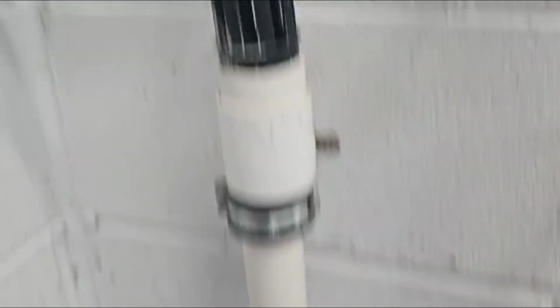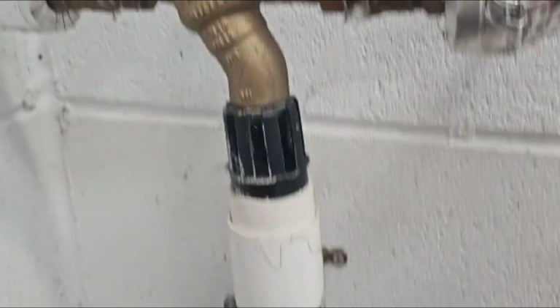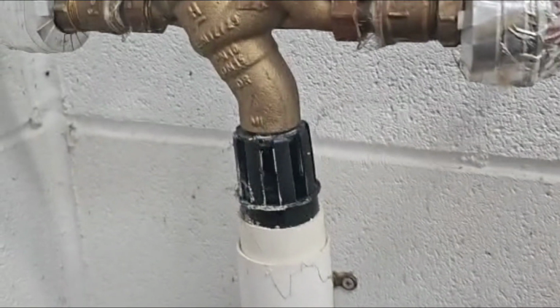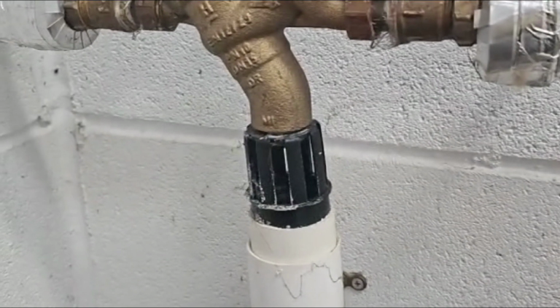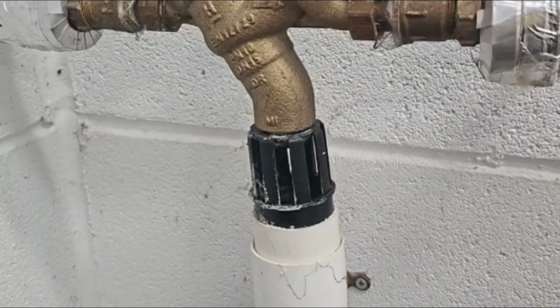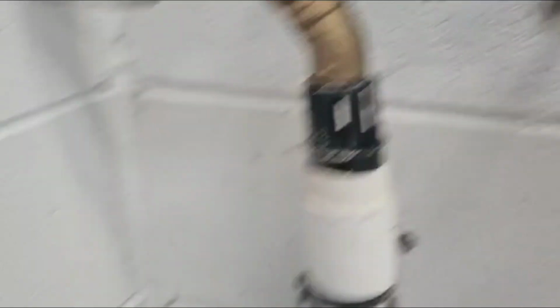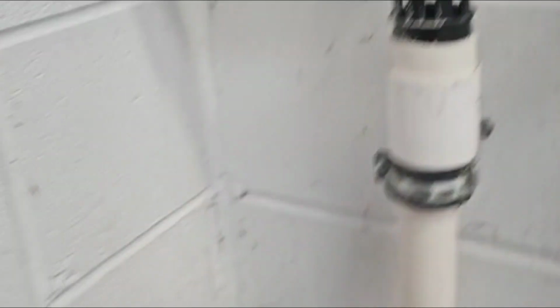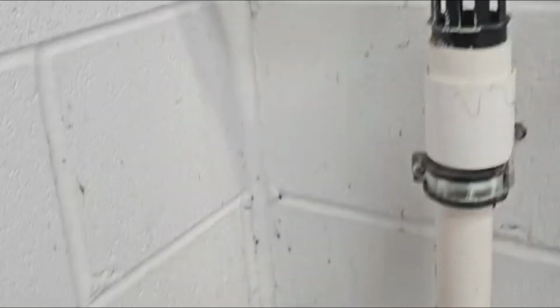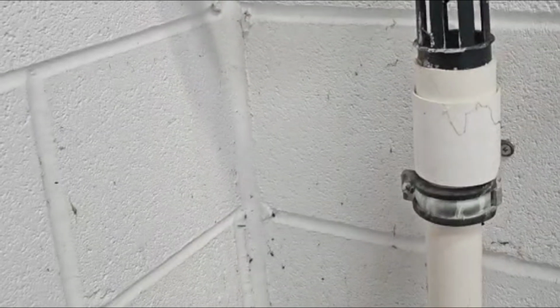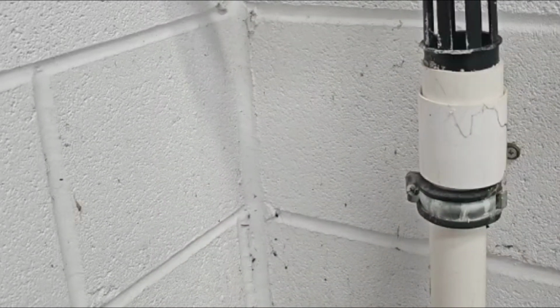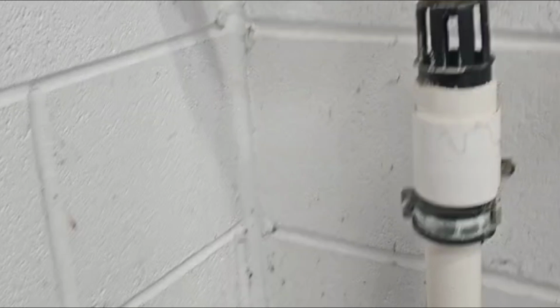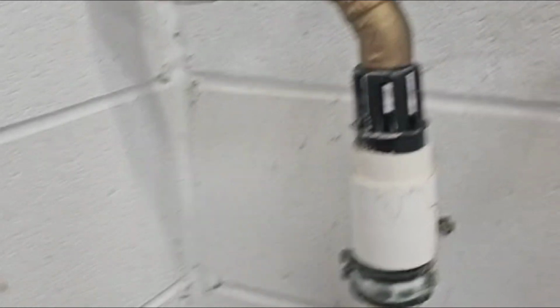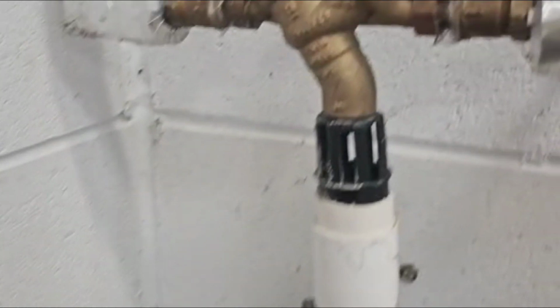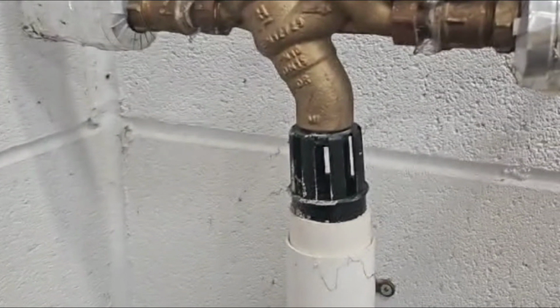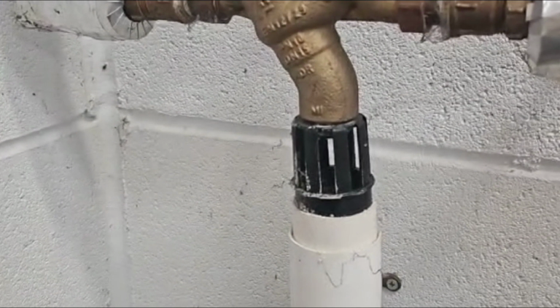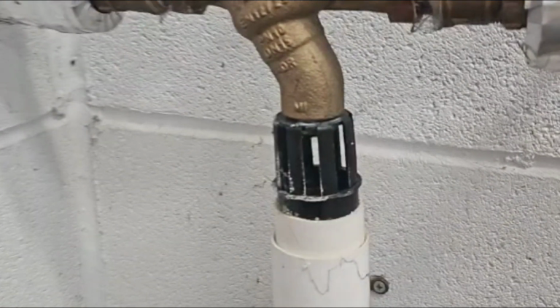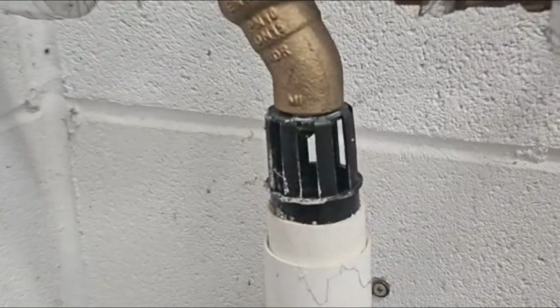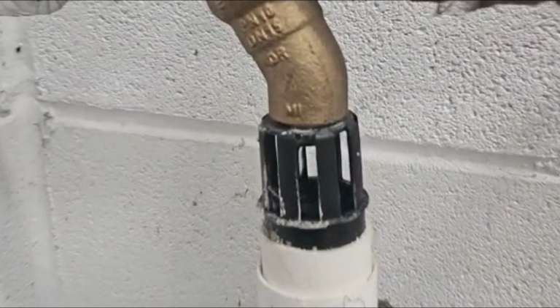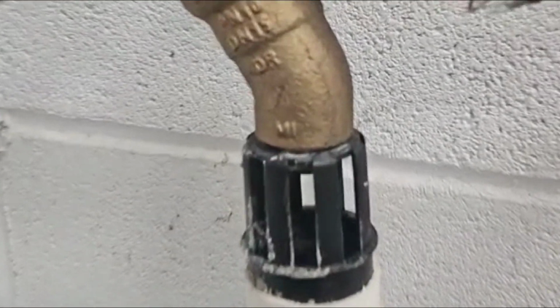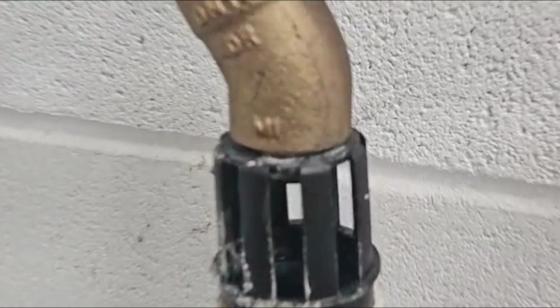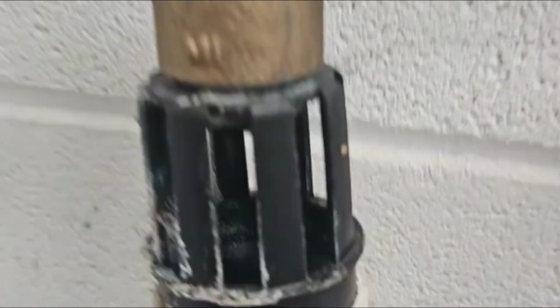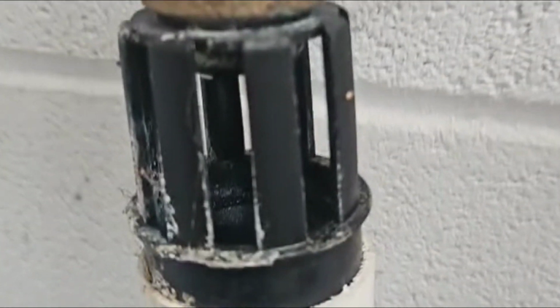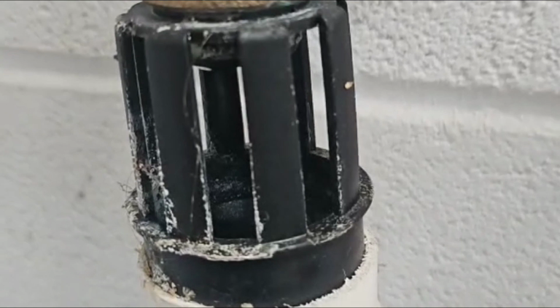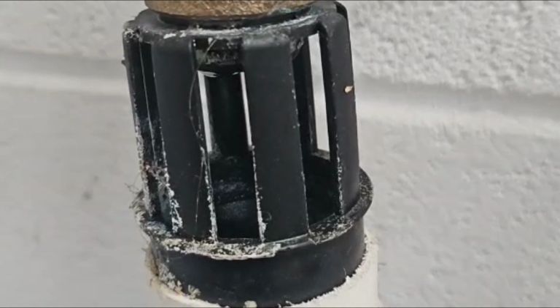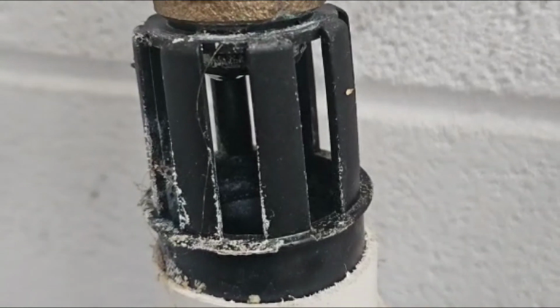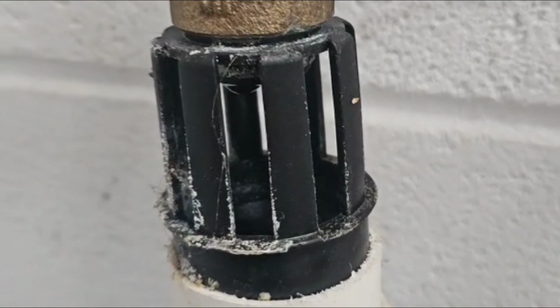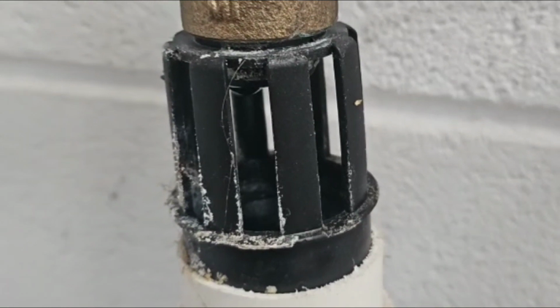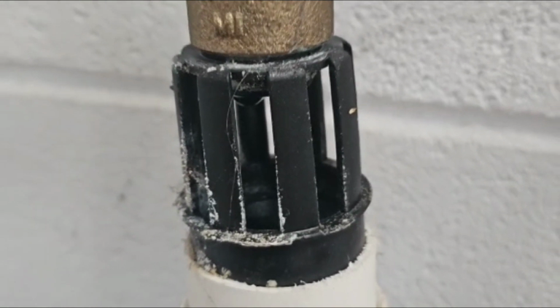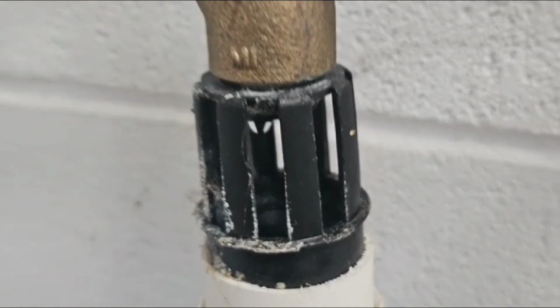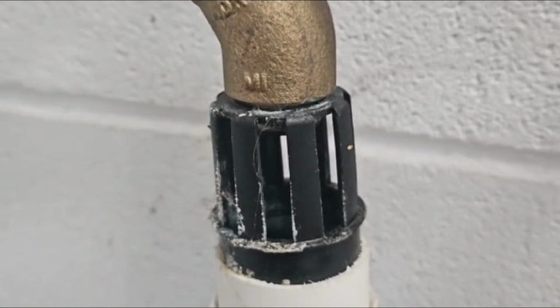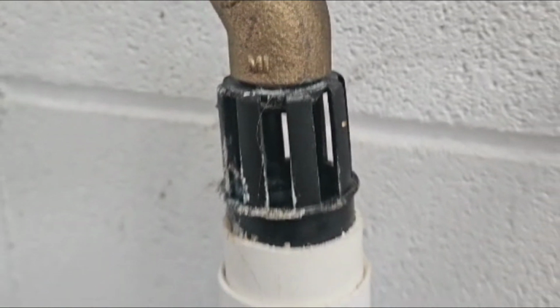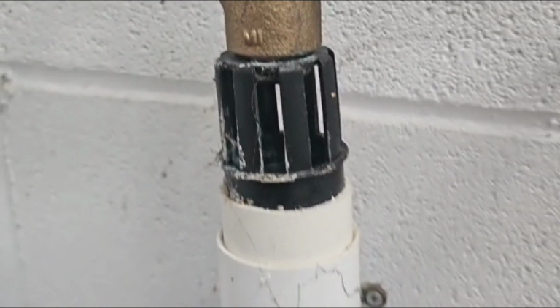Hi guys, sorry I've not posted in a while. This is a Resideo RPZ valve, also known as a Type BA device, and as you can see it is passing out of the relief port just there. So before testing this valve, it's going to need opening up, stripping down, and cleaning.